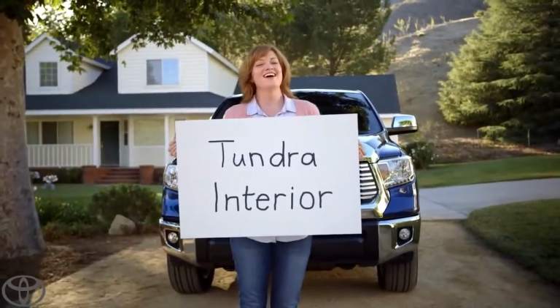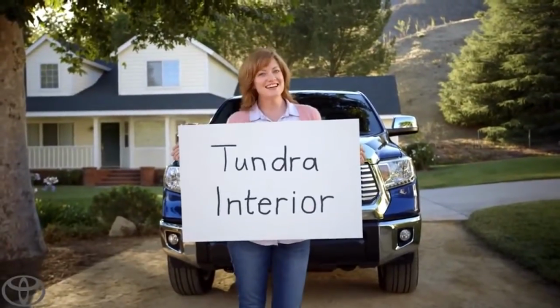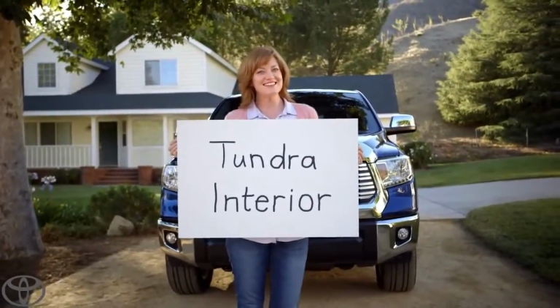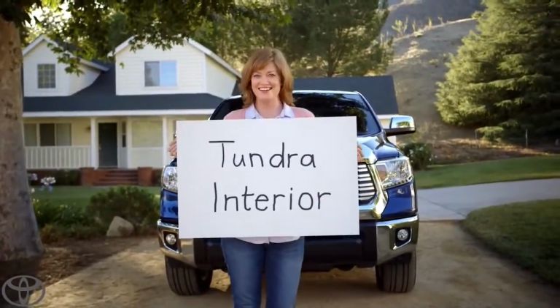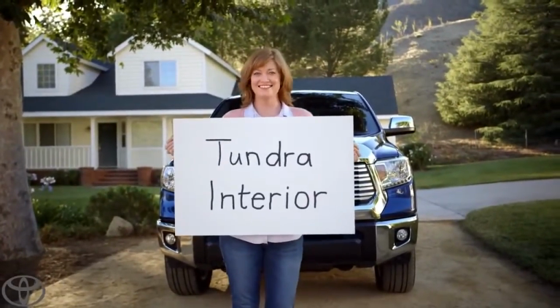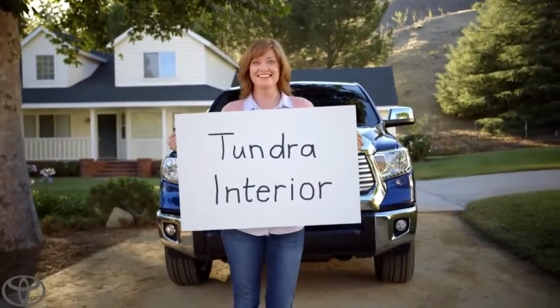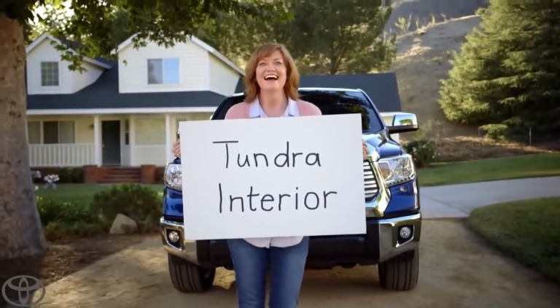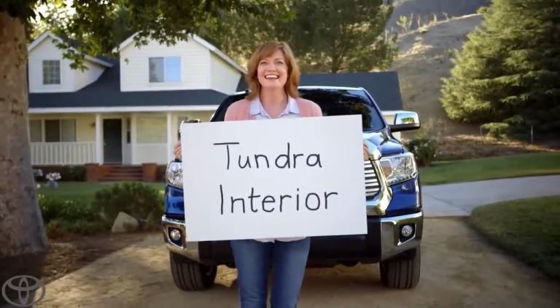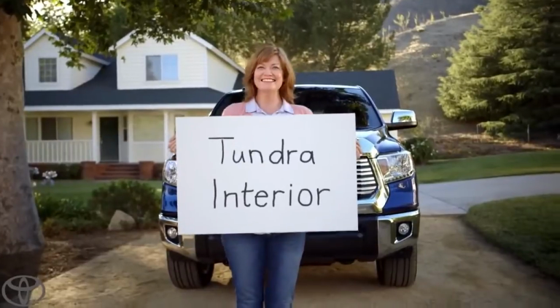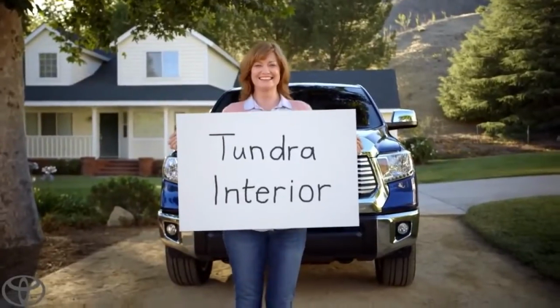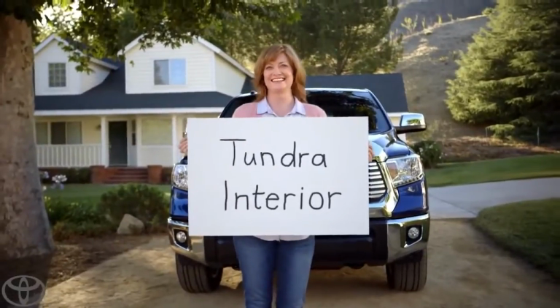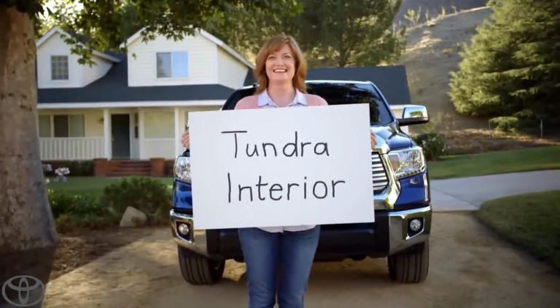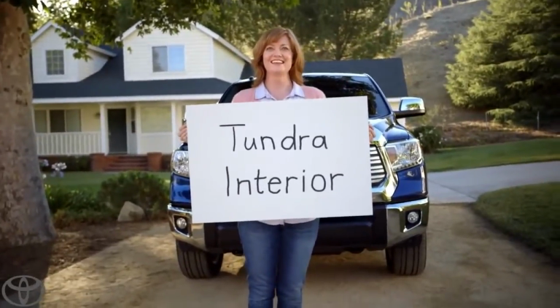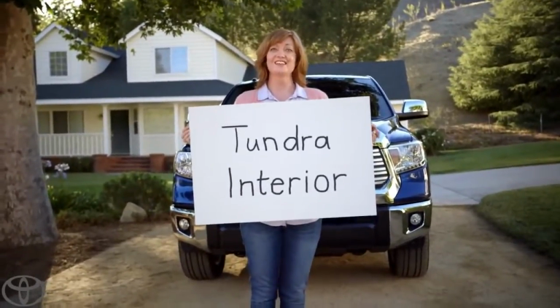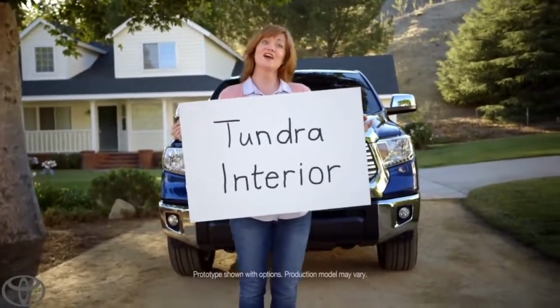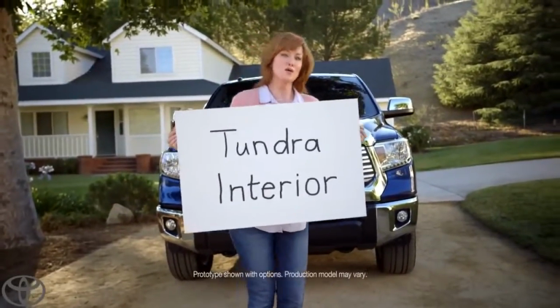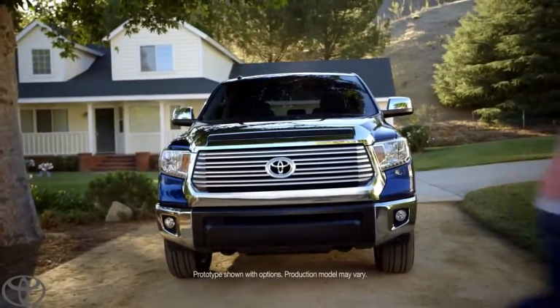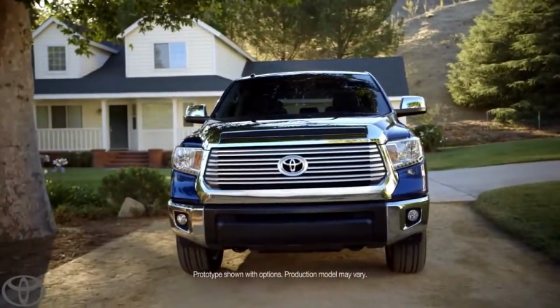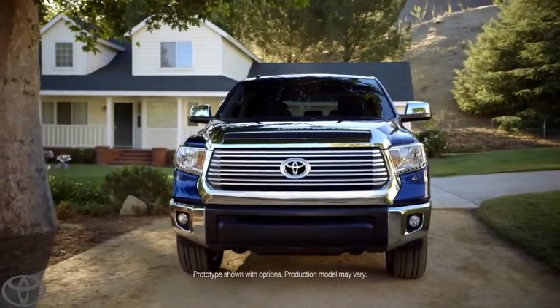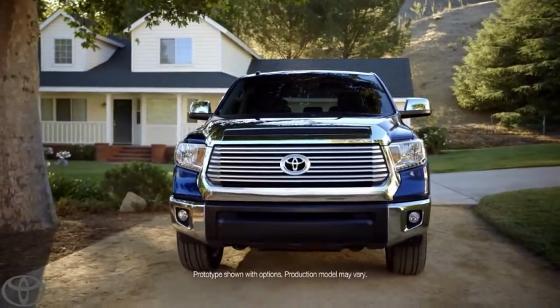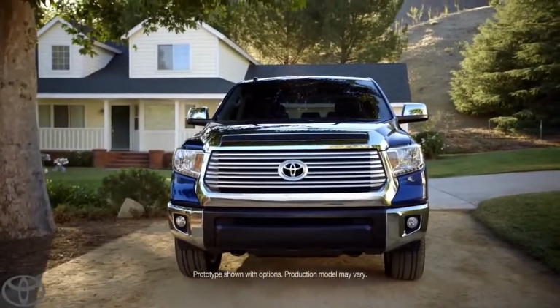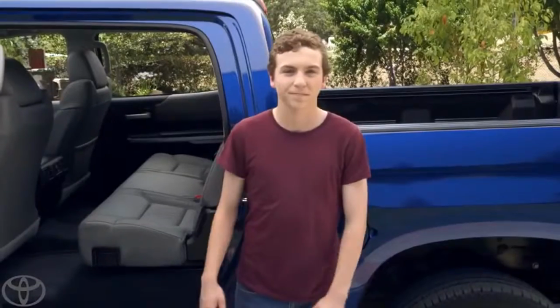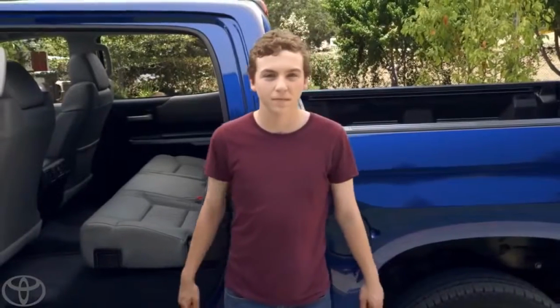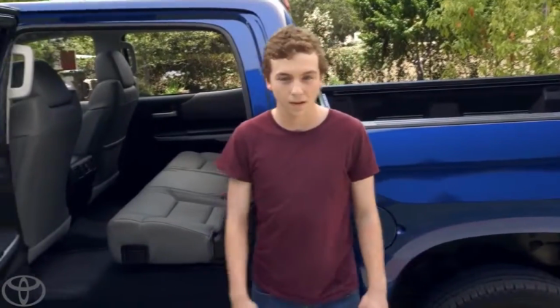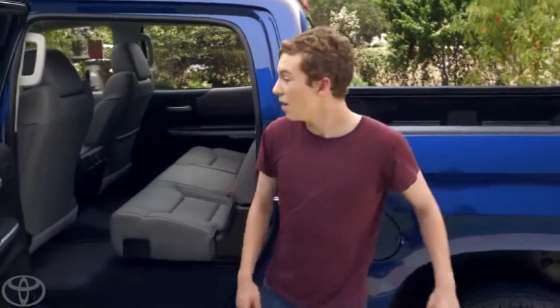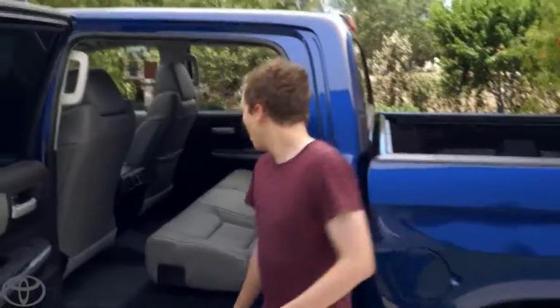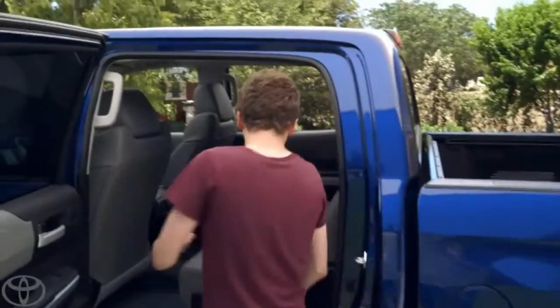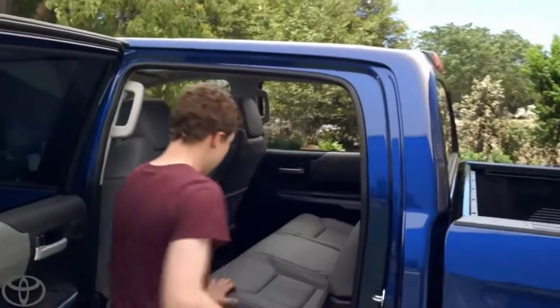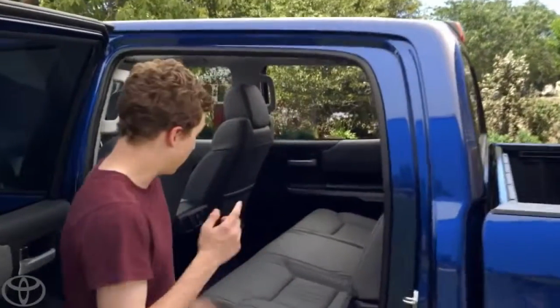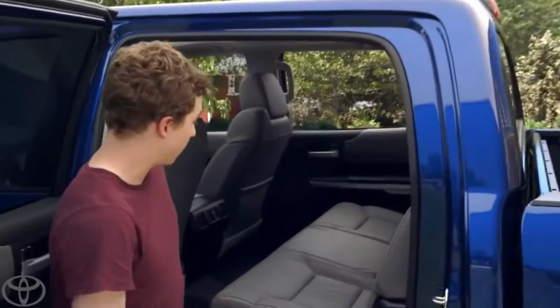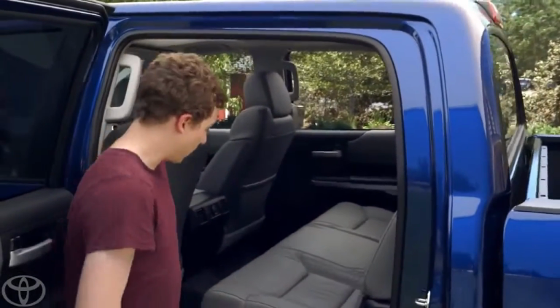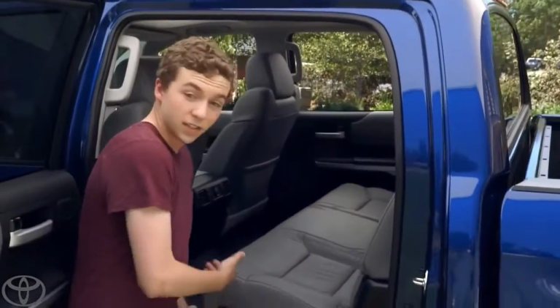Our new Tundra's interior. All right, Tanner, let's show them. So this is a 60-40 split seat.